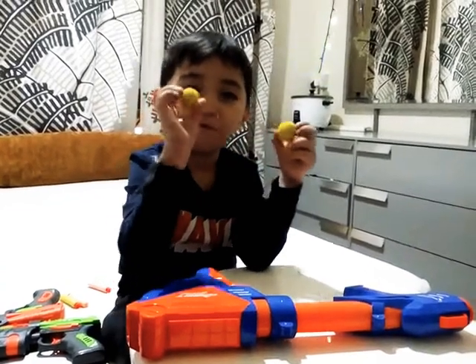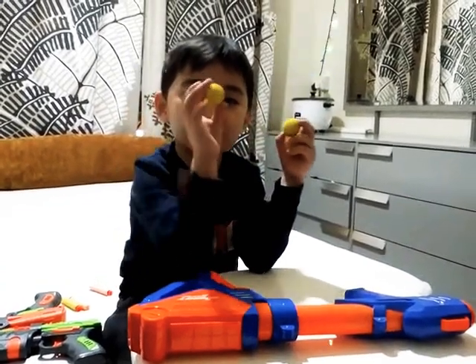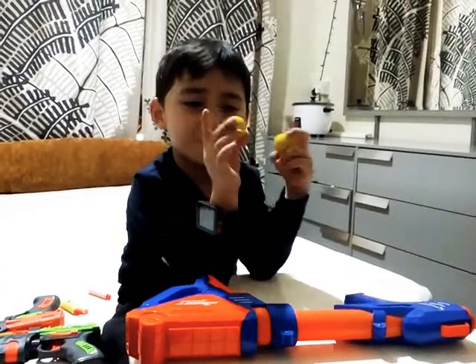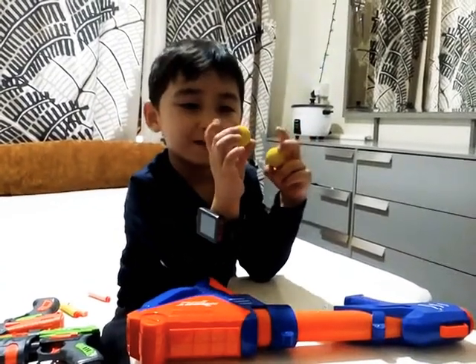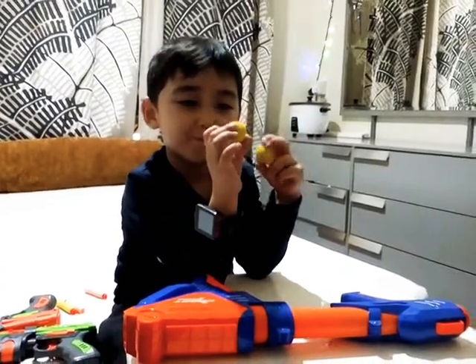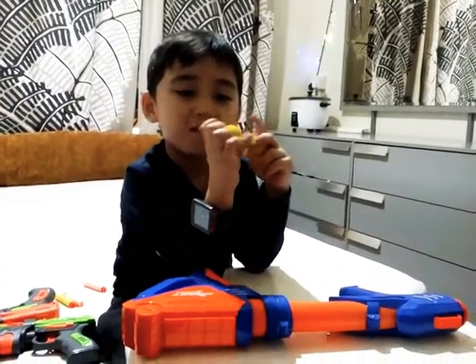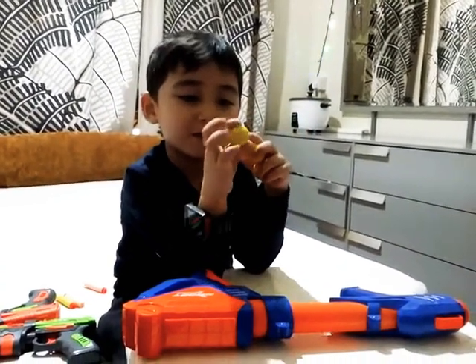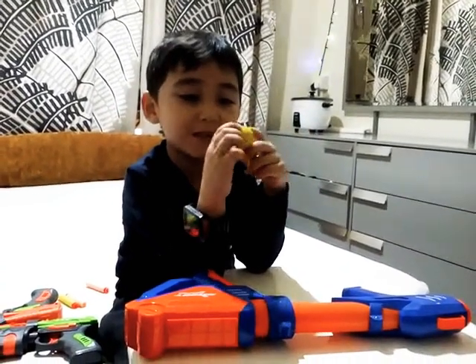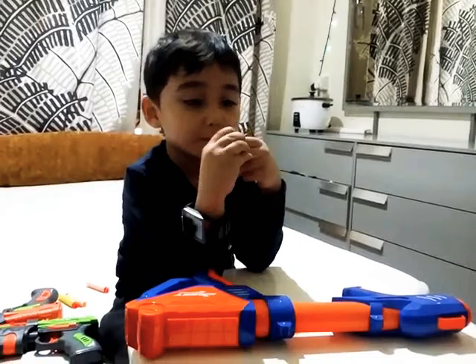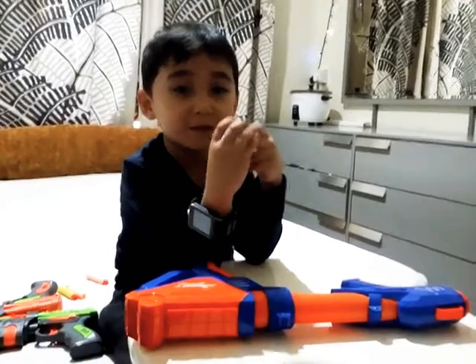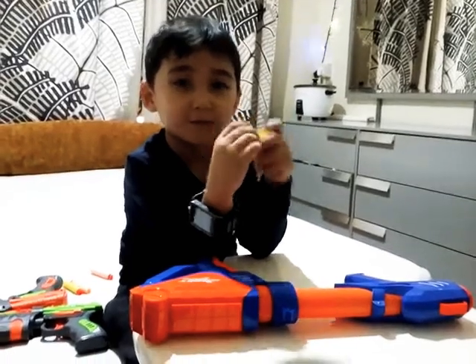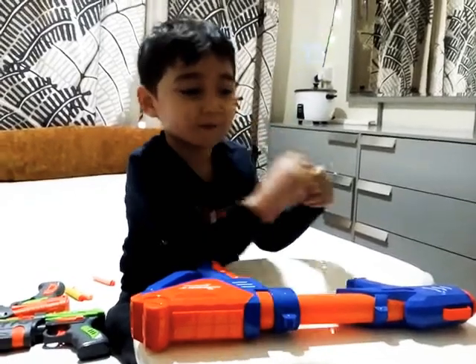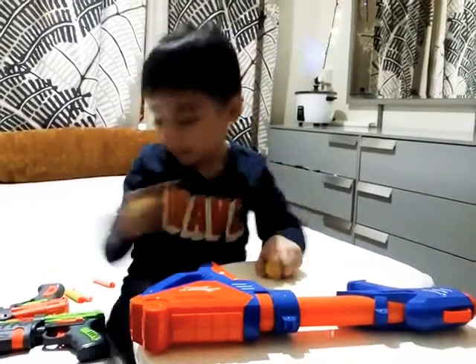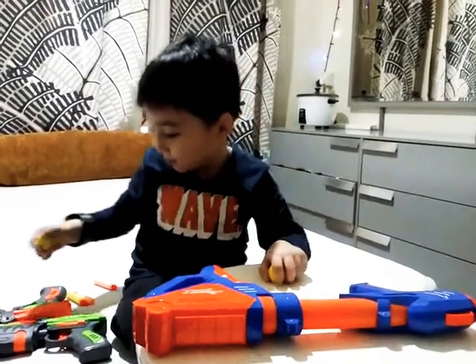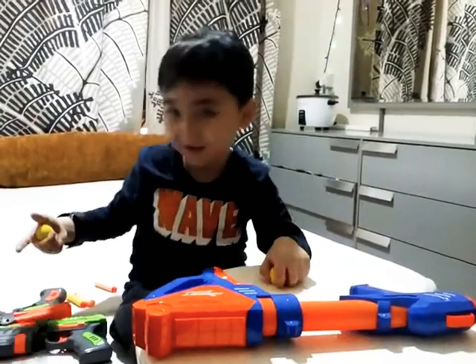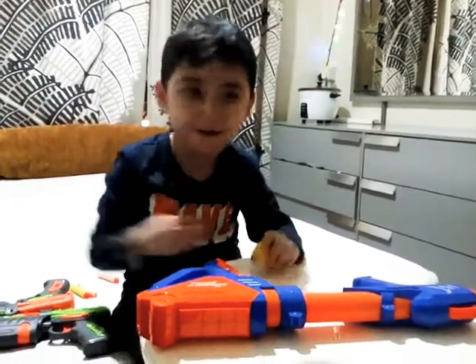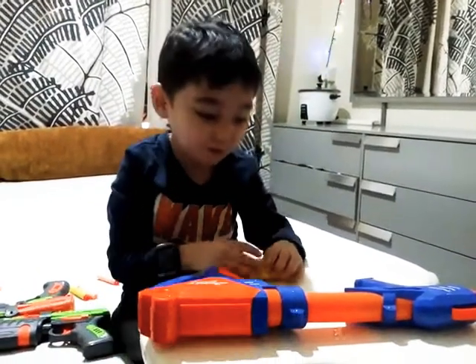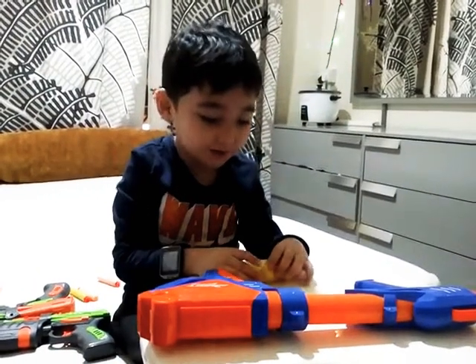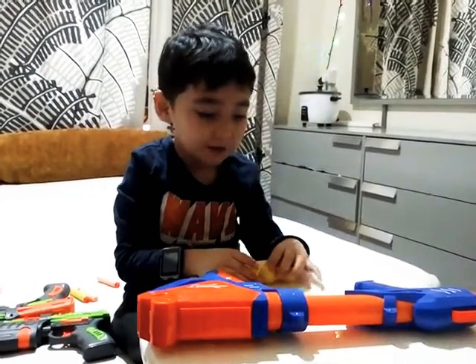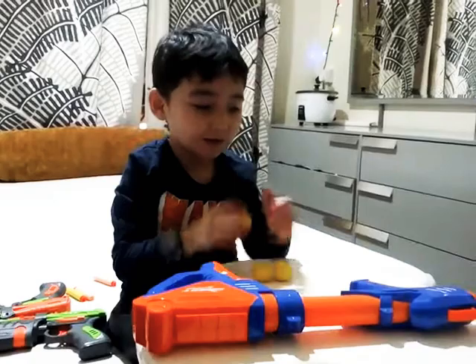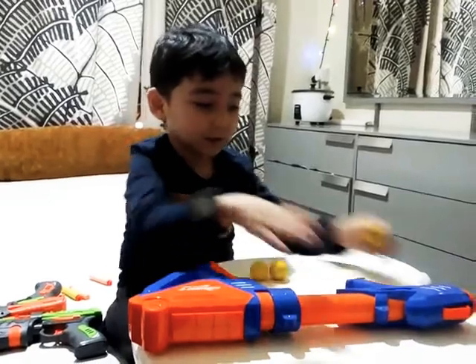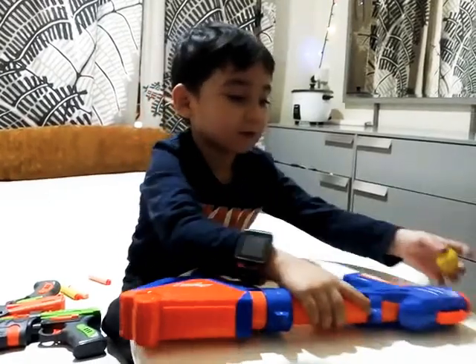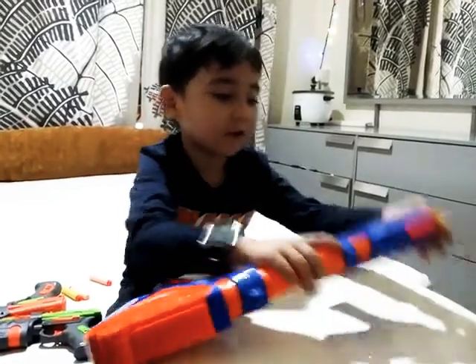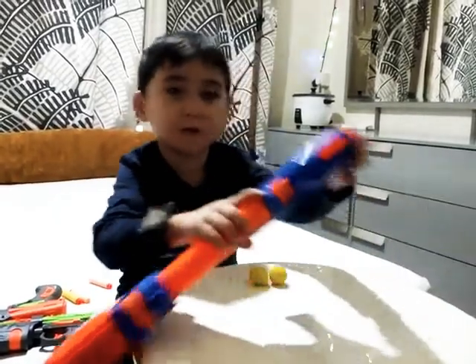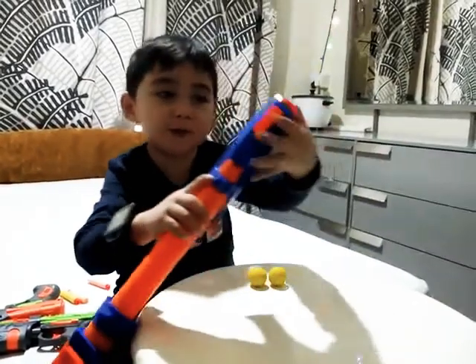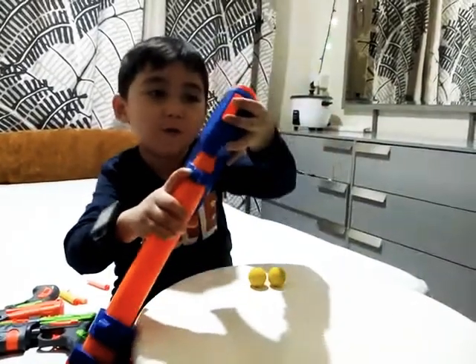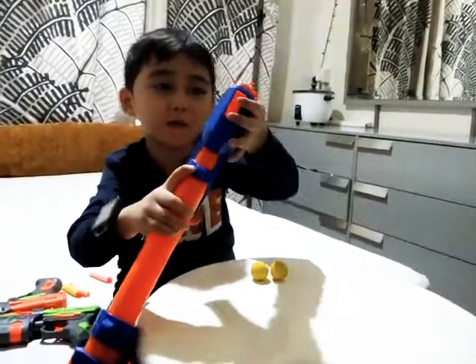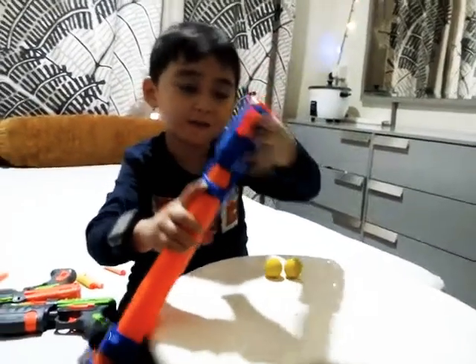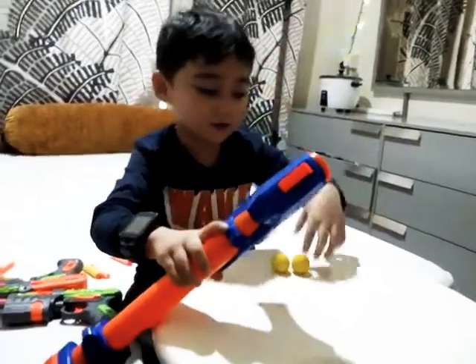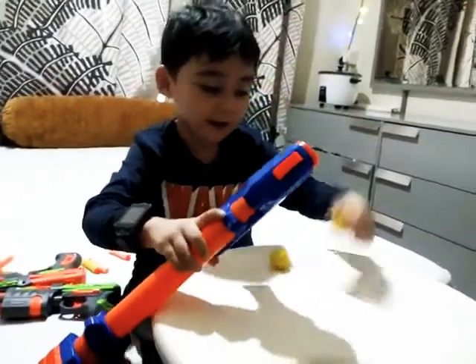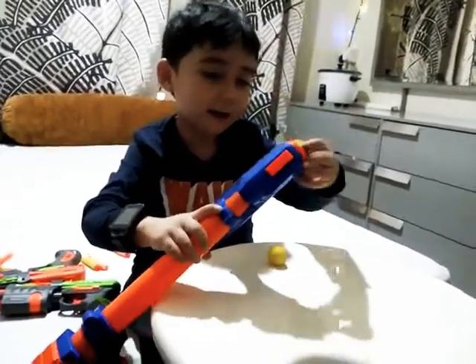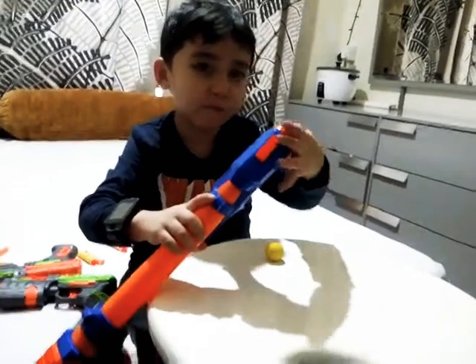First up is the ball. You can see this is also soft, similar to the other ones. The coolest thing is you can put this inside and more.